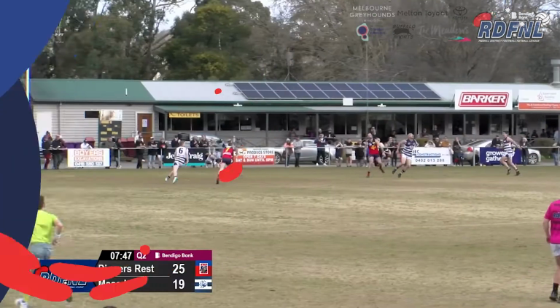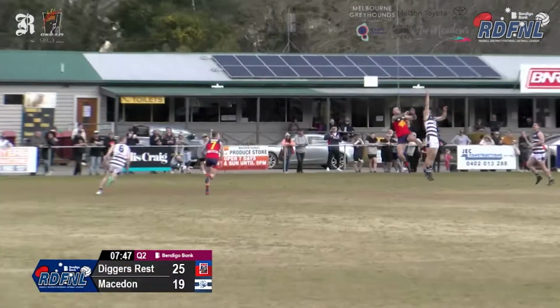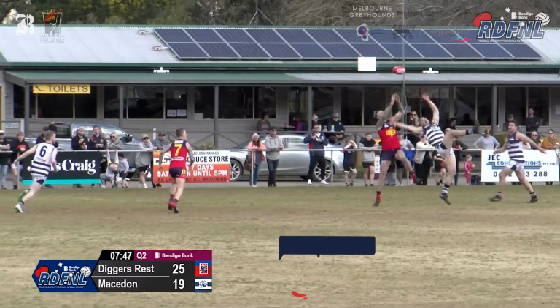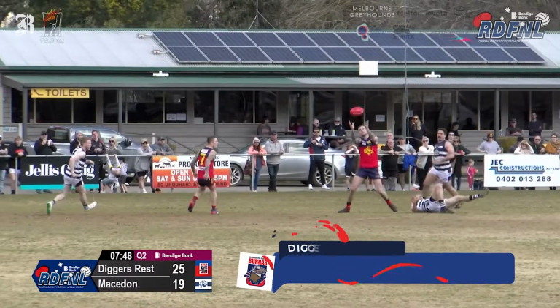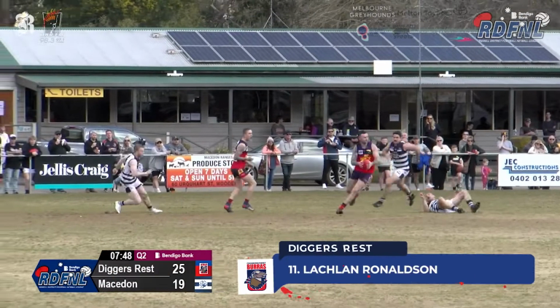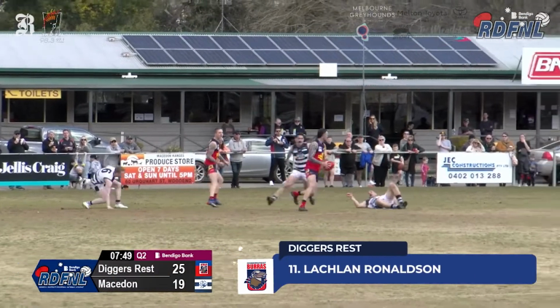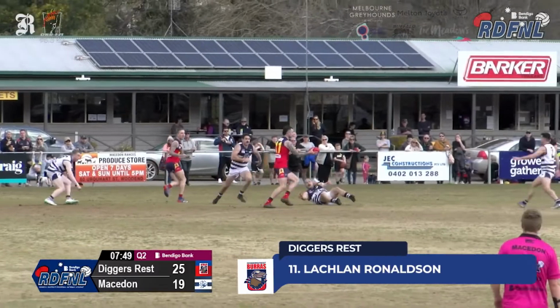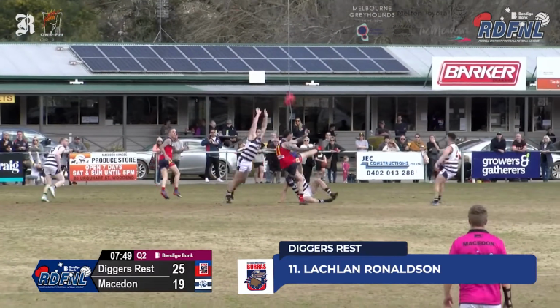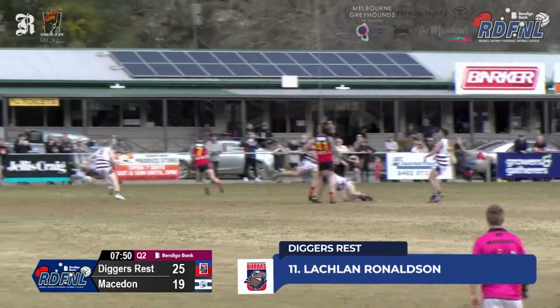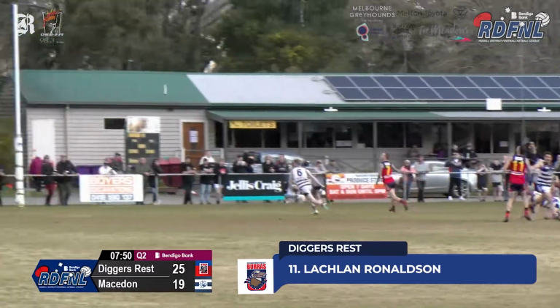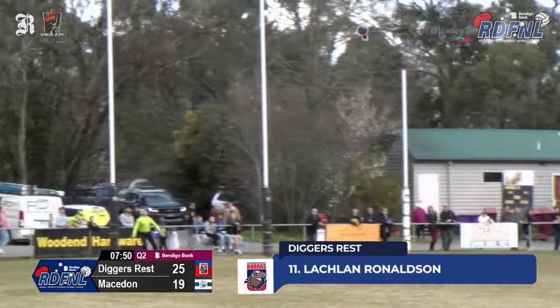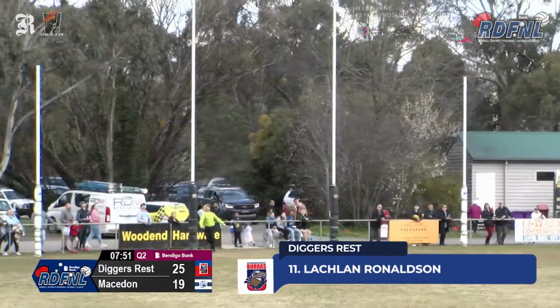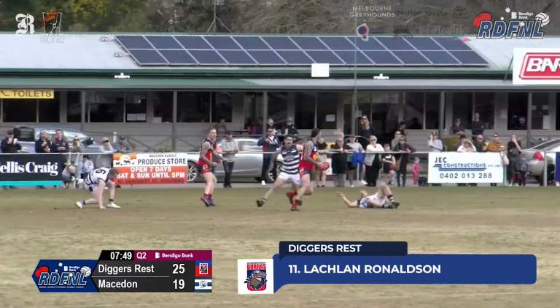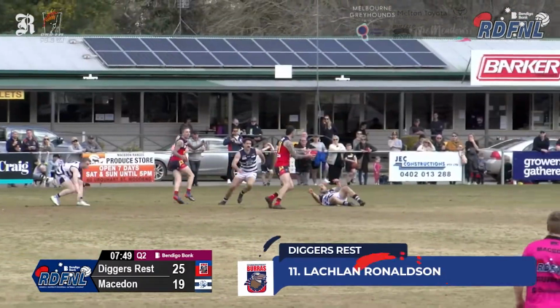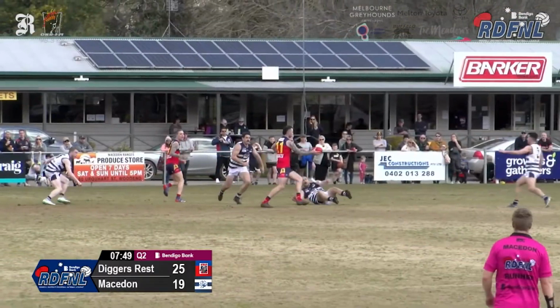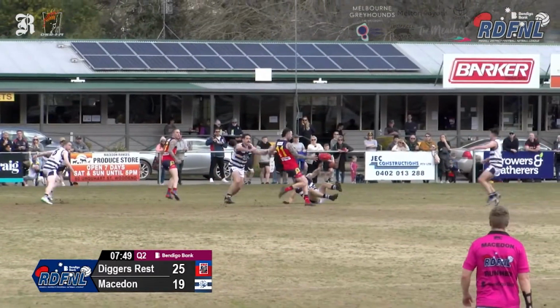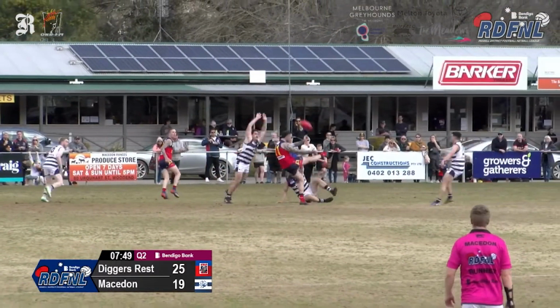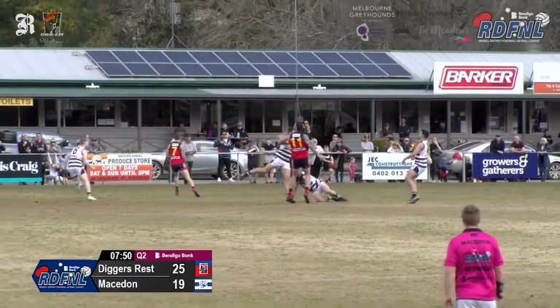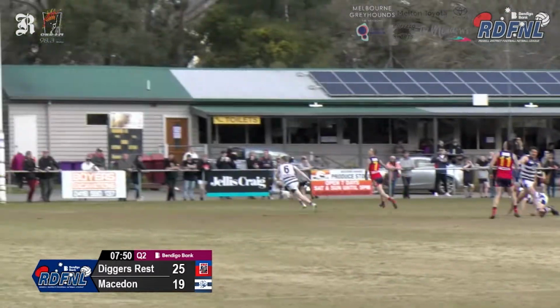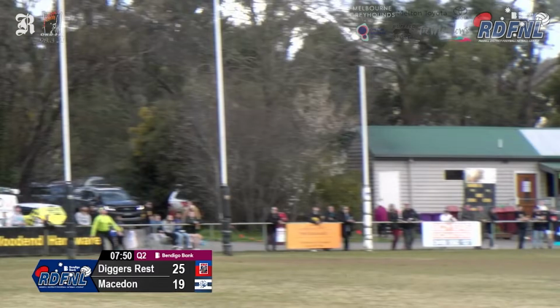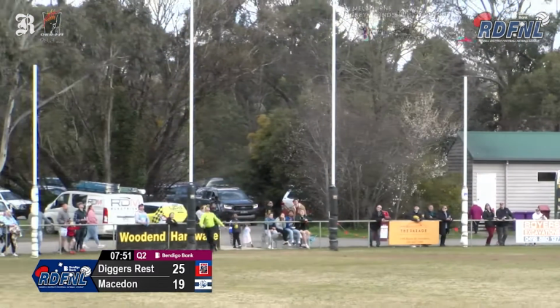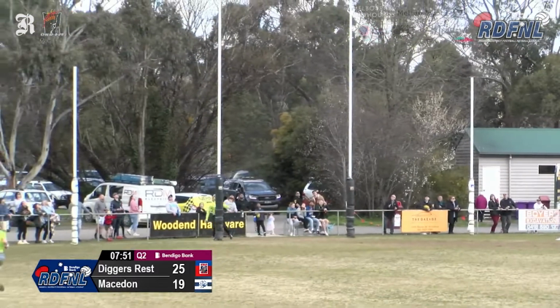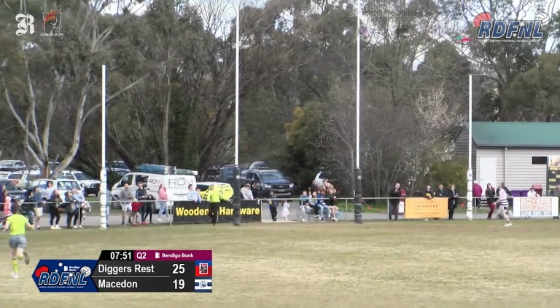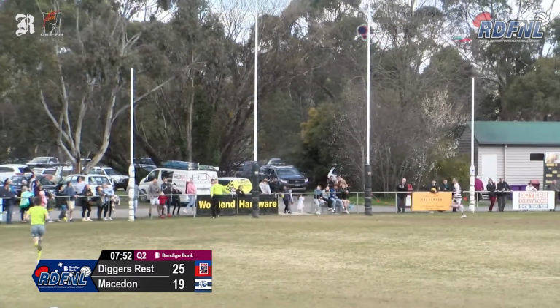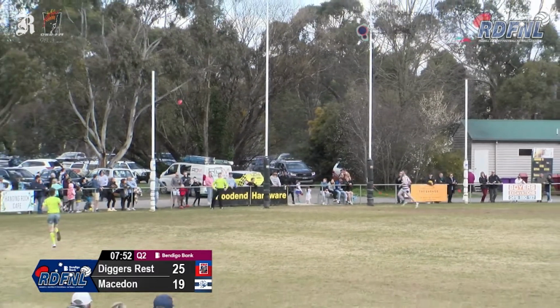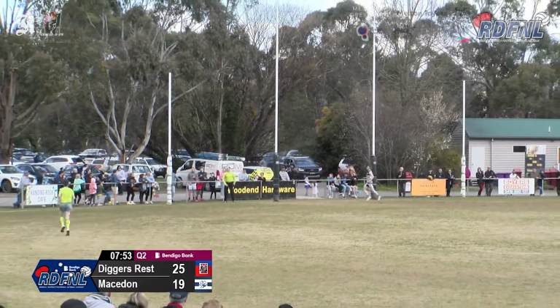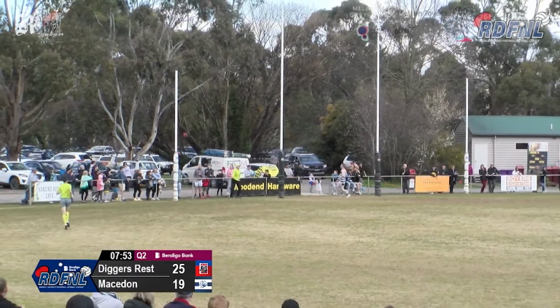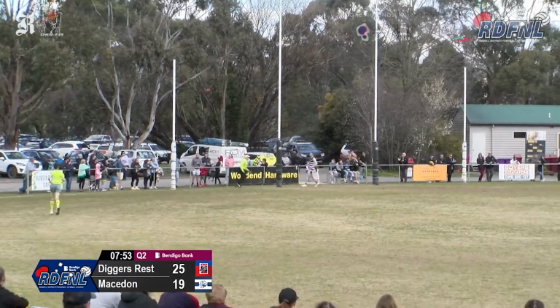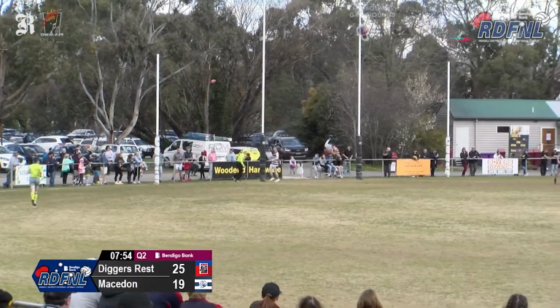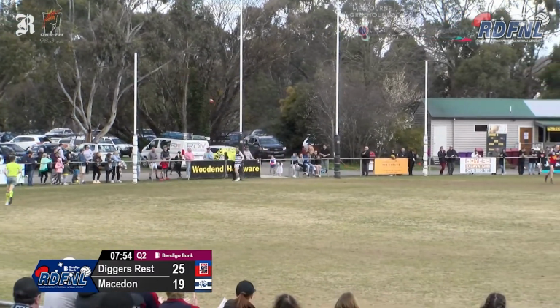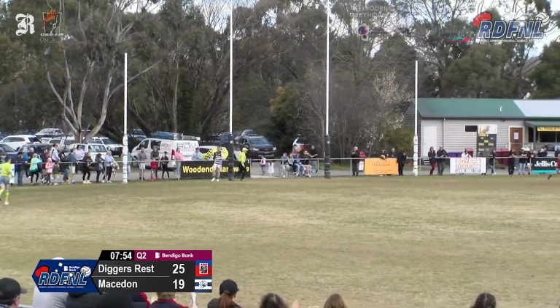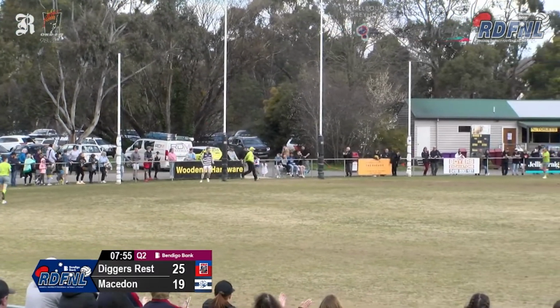Lachlan Ronaldson from Diggers Rest takes a great grab and then snaps a high goal. Ronaldson showing the agility of a rover is able to turn and spin.